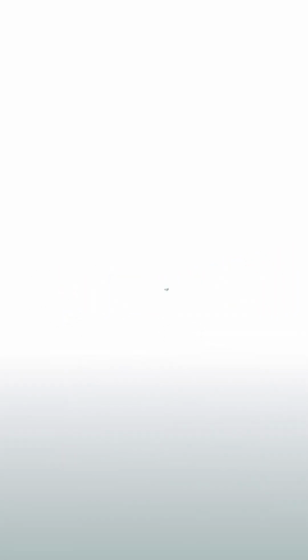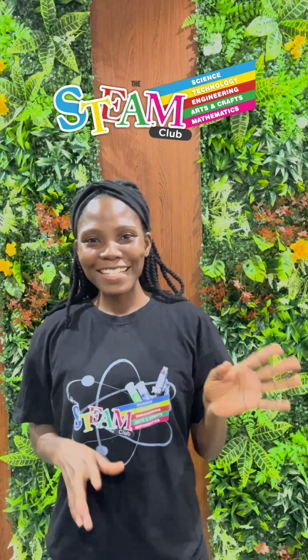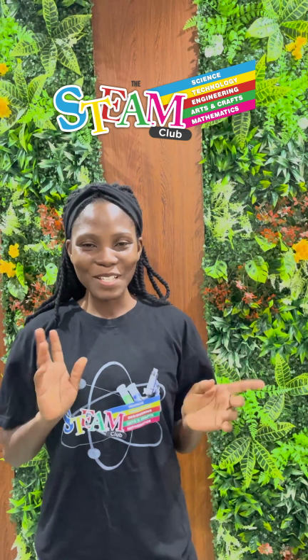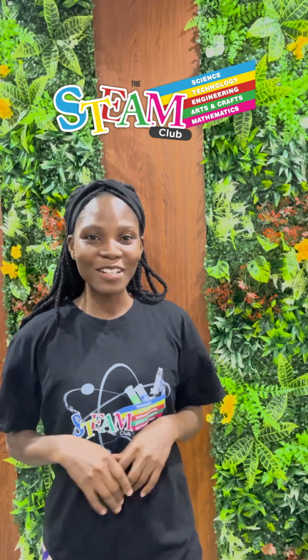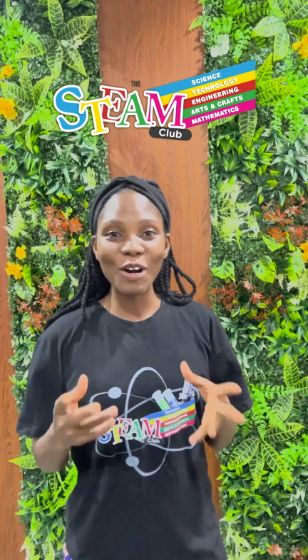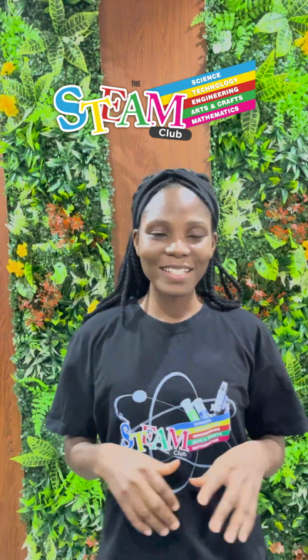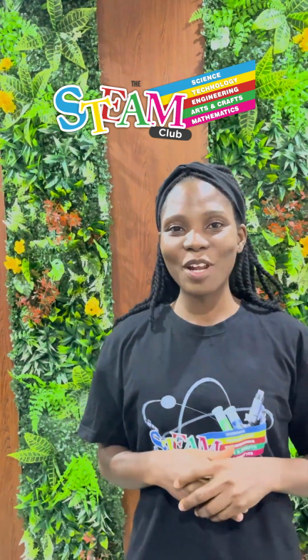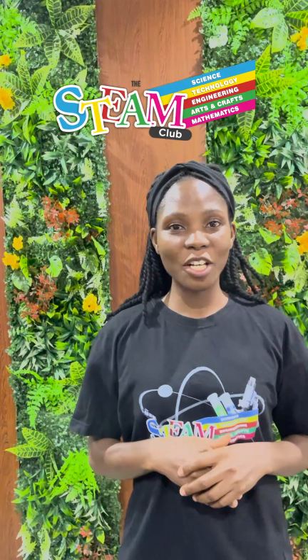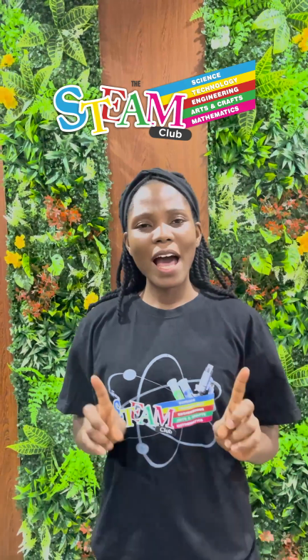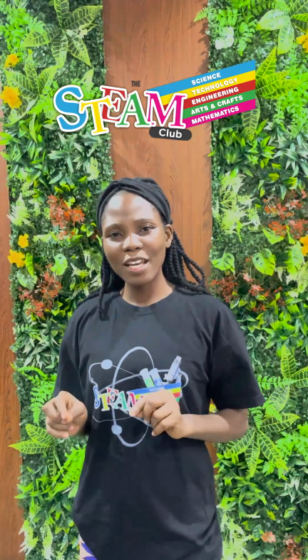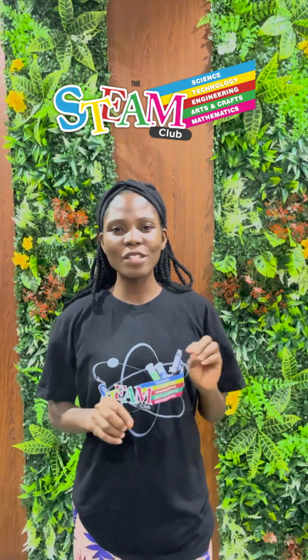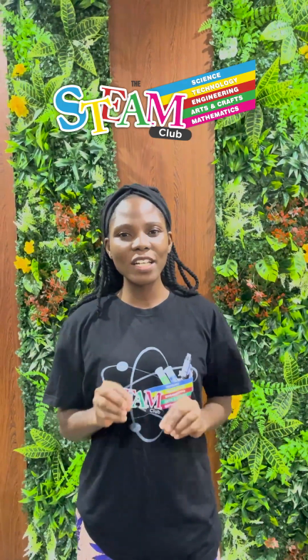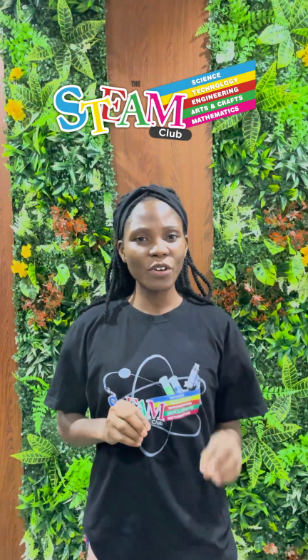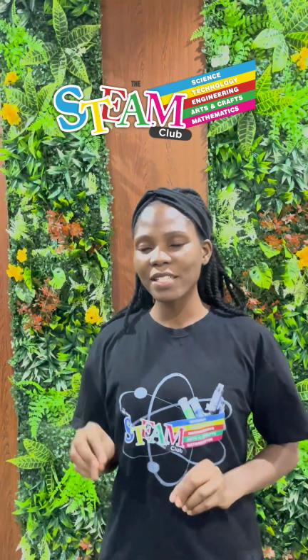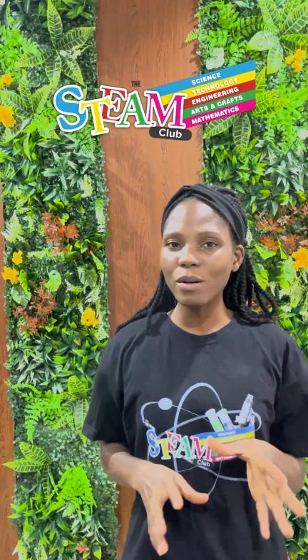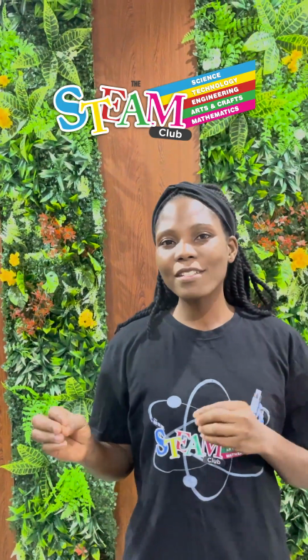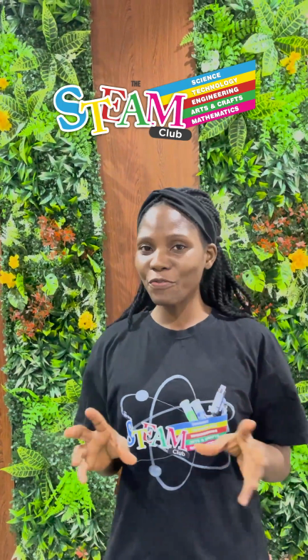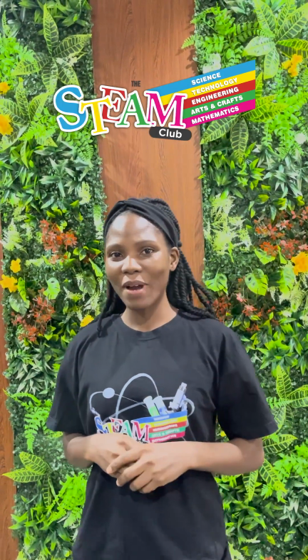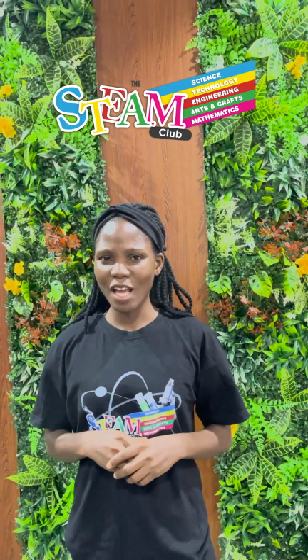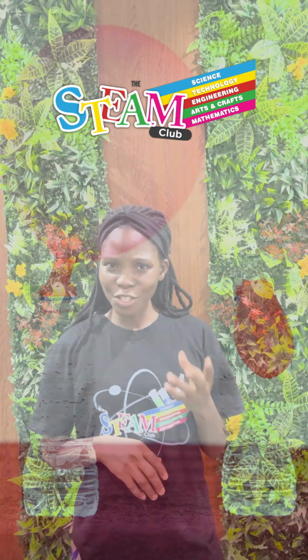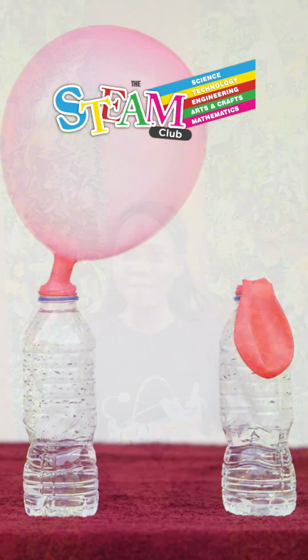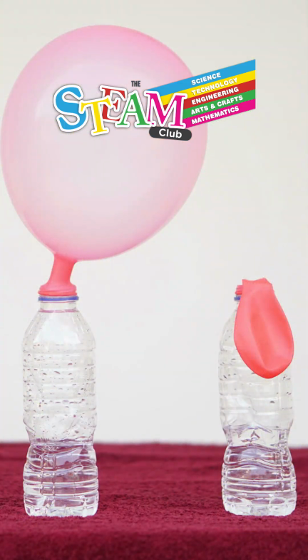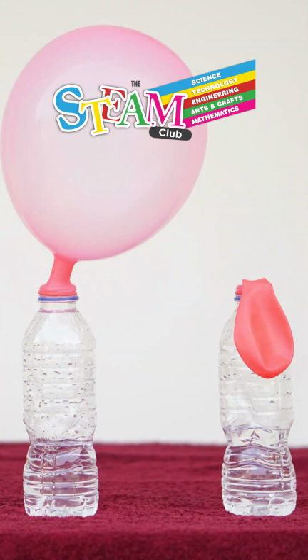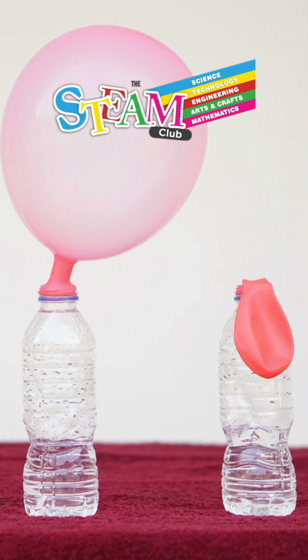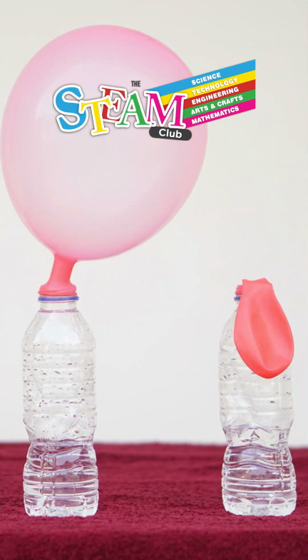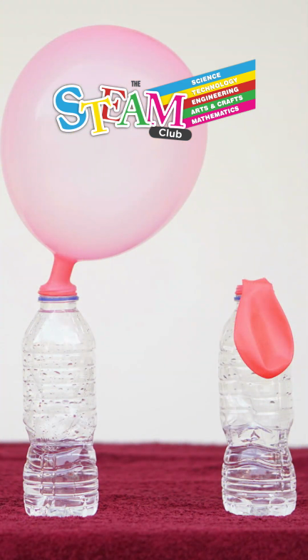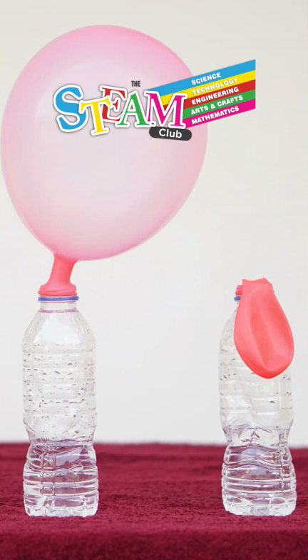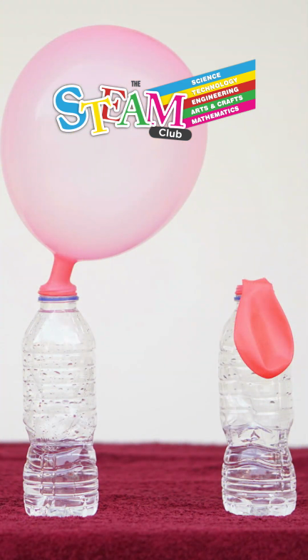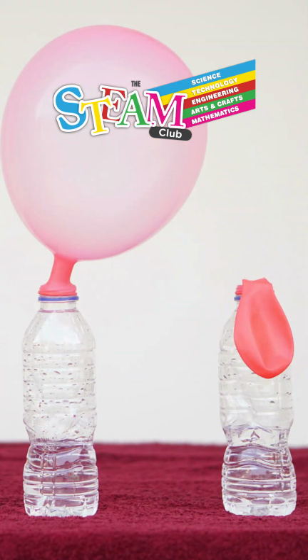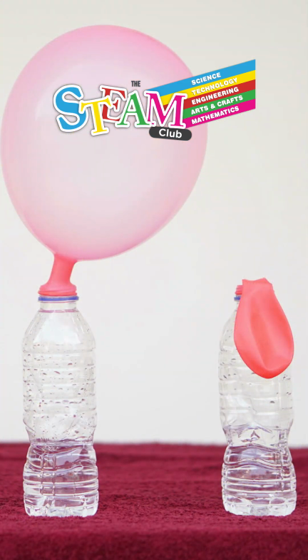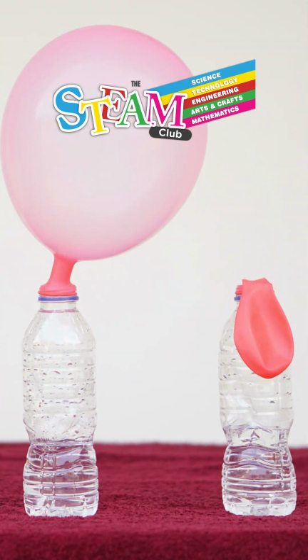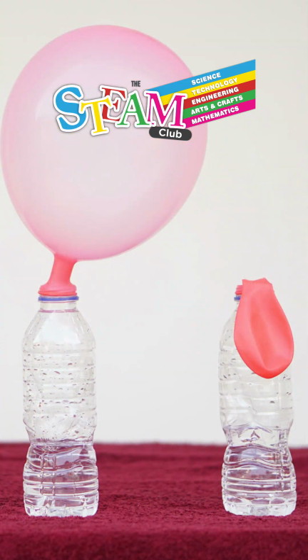Hey Steam Explorers, welcome back to Steam Club channel! Today we are going to be learning some fun facts about self-inflating balloons. Do you know balloons can actually self-inflate? Yes, it's all about gas — the balloon inflates because gas is produced inside the bottle.